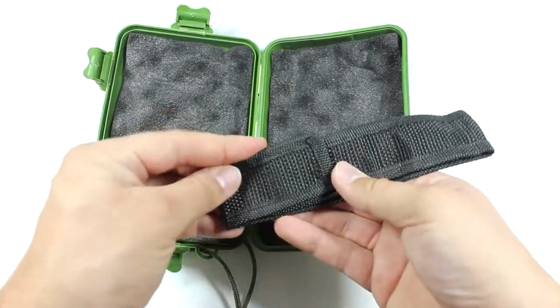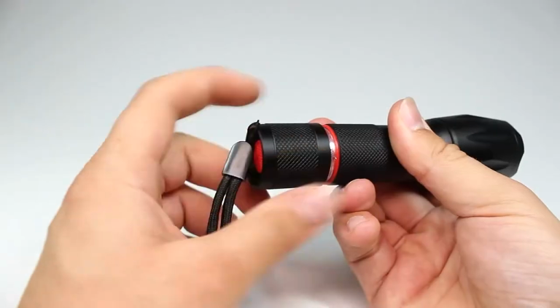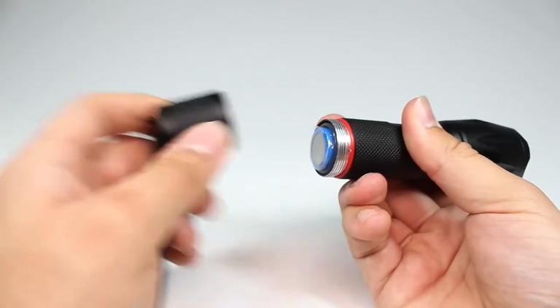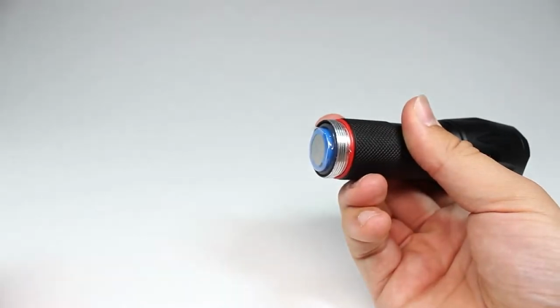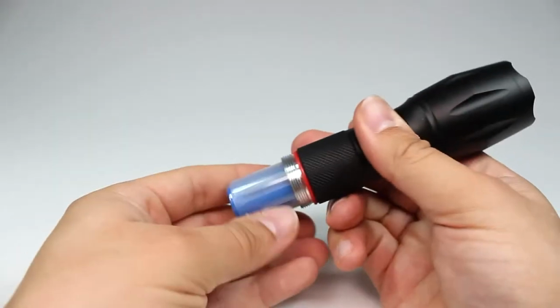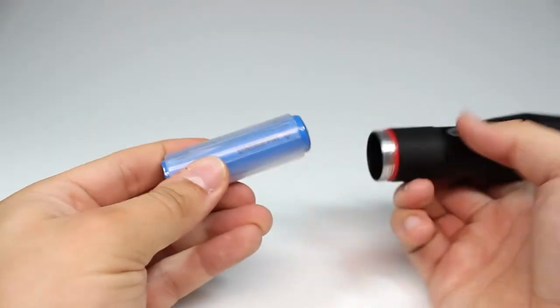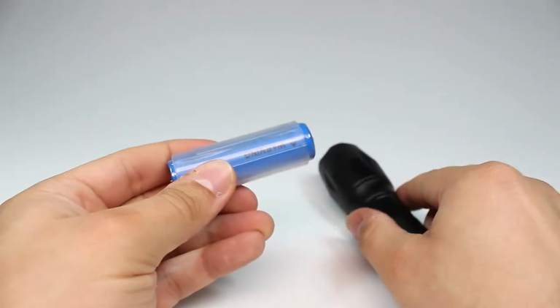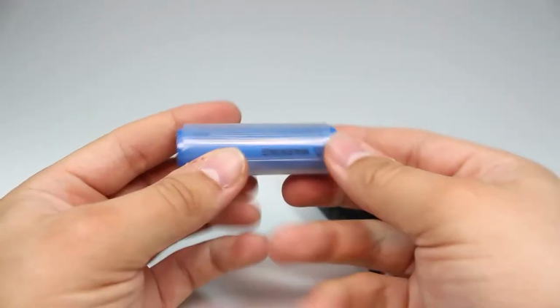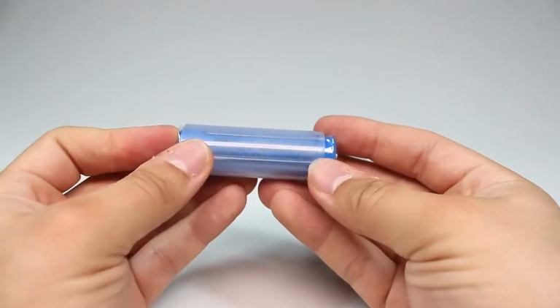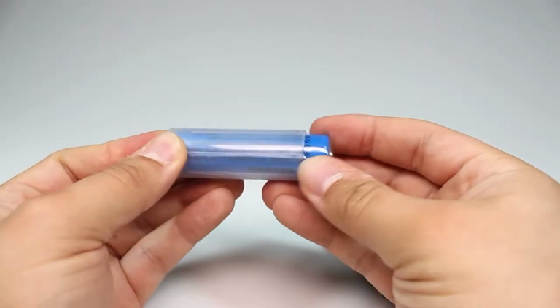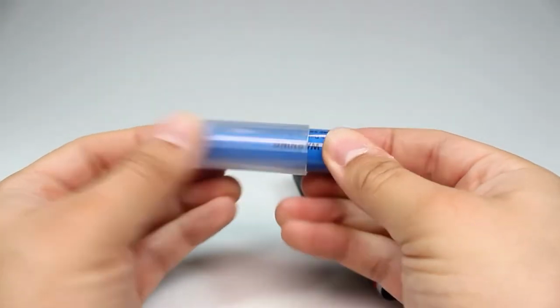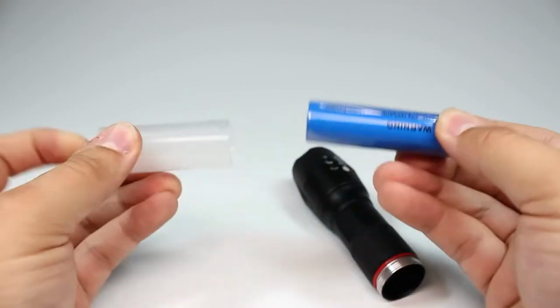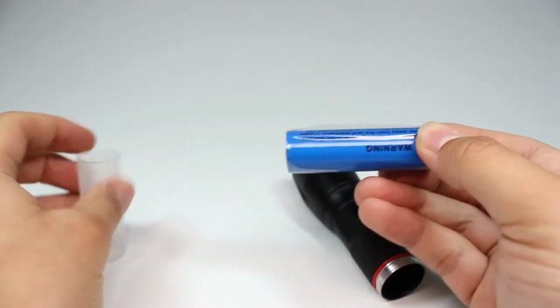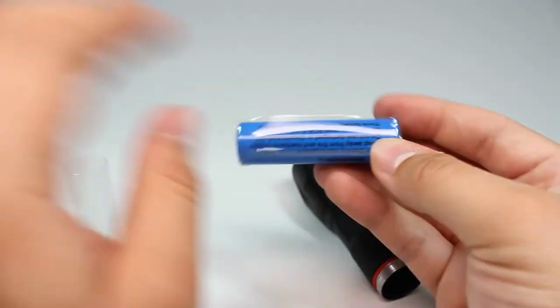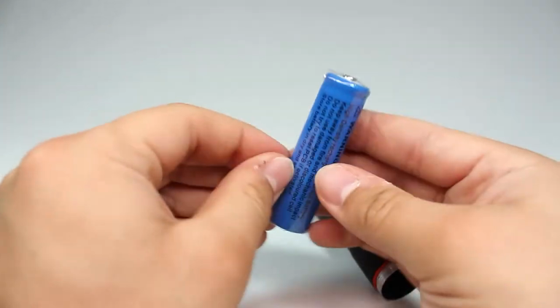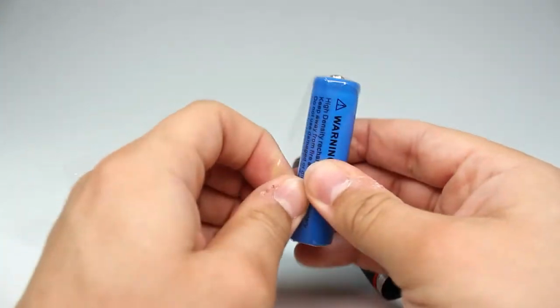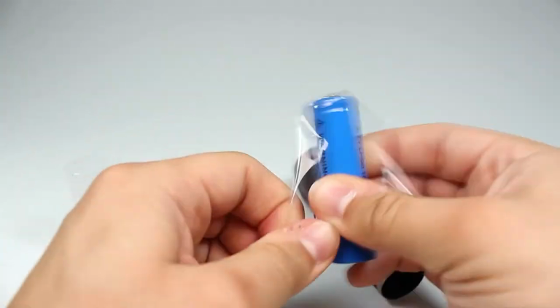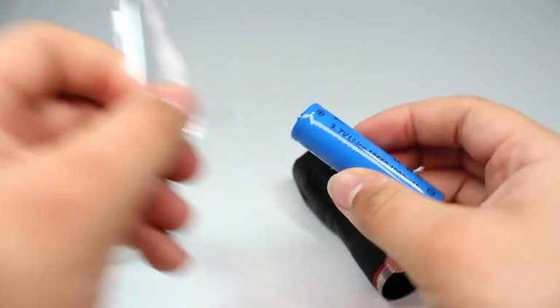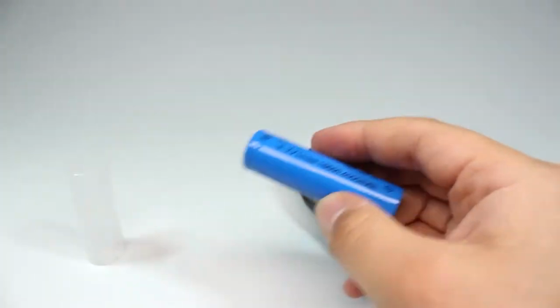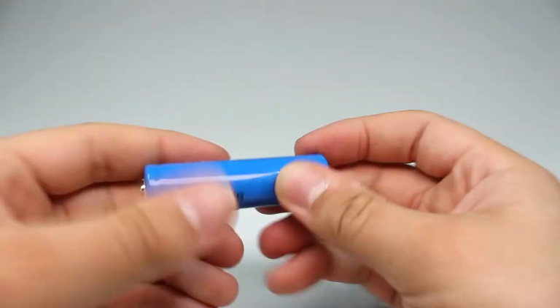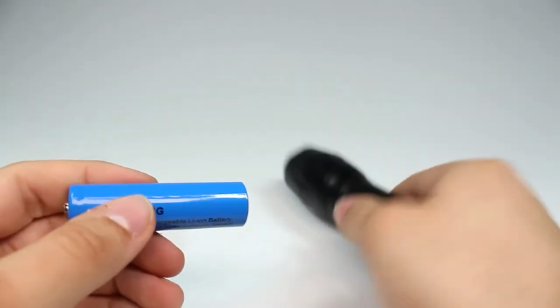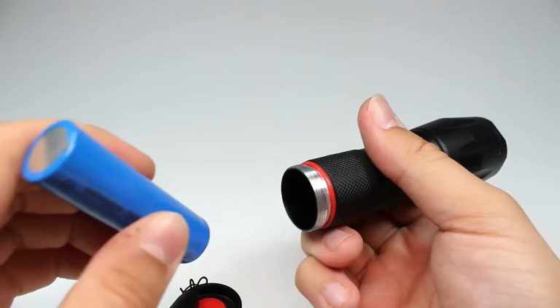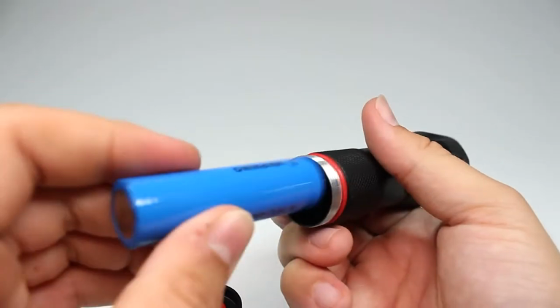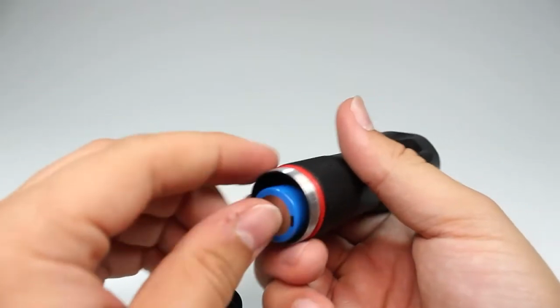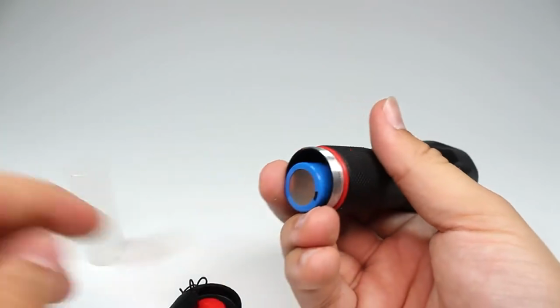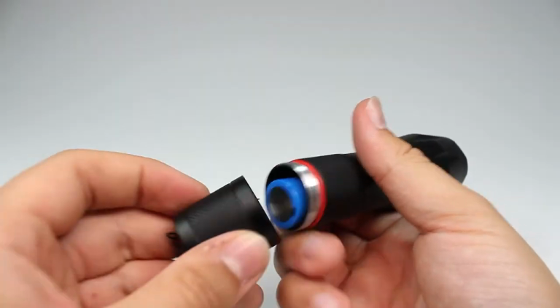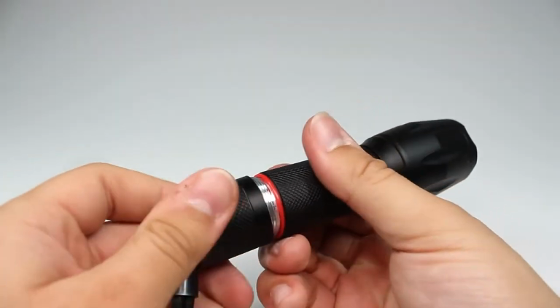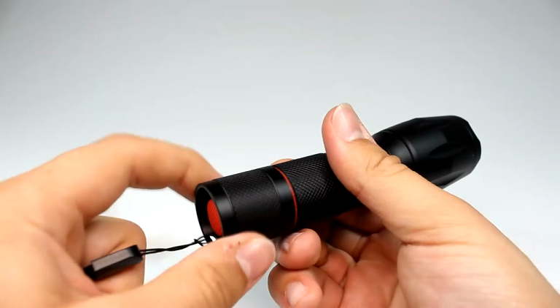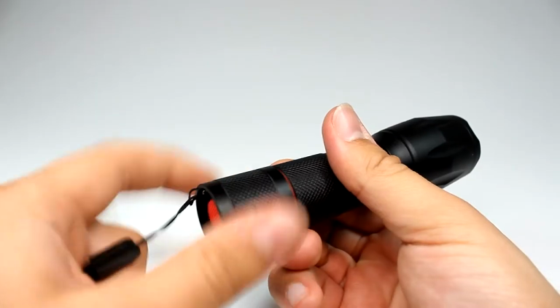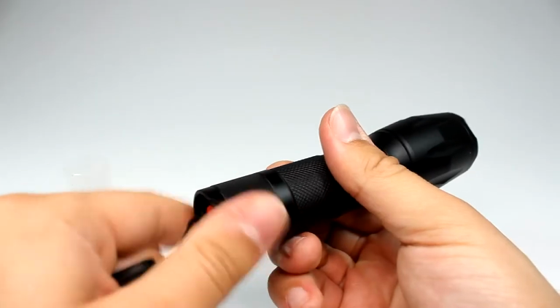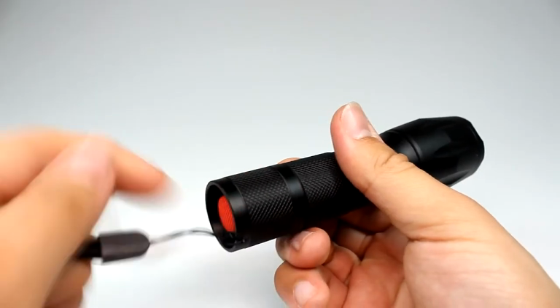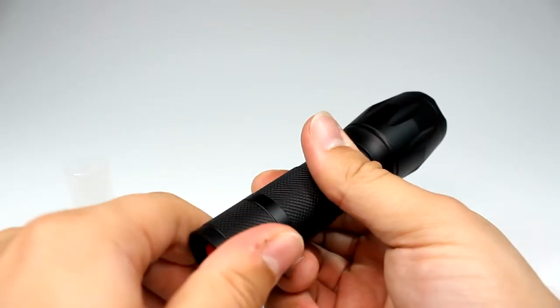The rechargeable battery is located inside of the torch itself within a plastic sleeve. Once either the rechargeable battery or 3 AAA batteries are installed, the torch is turned on and off by the button on the end.